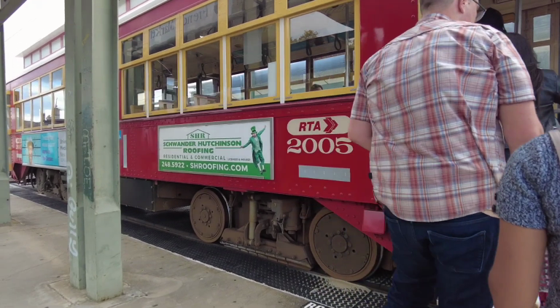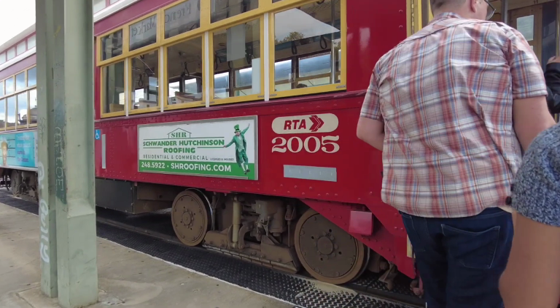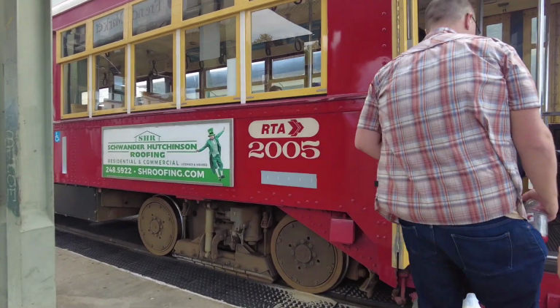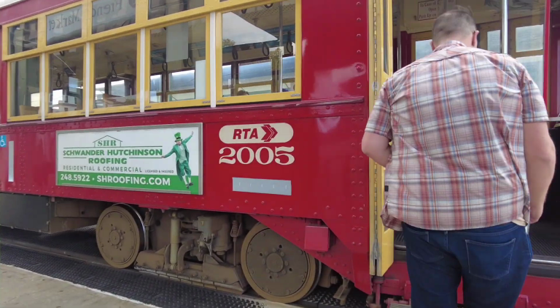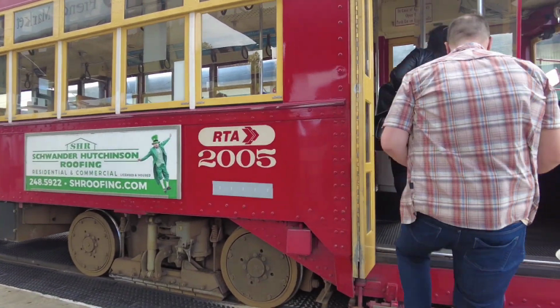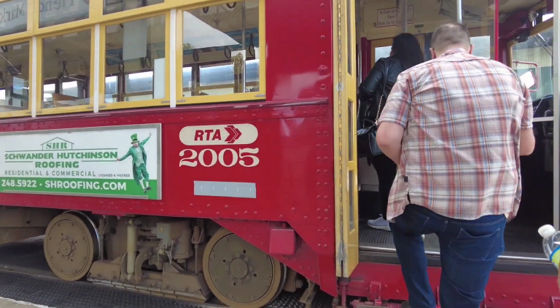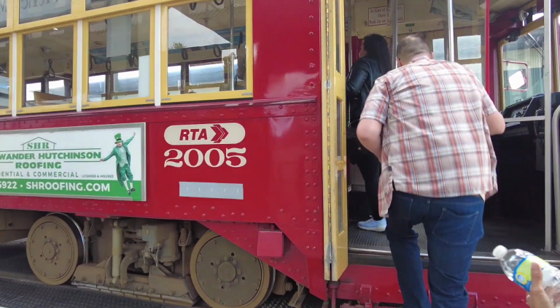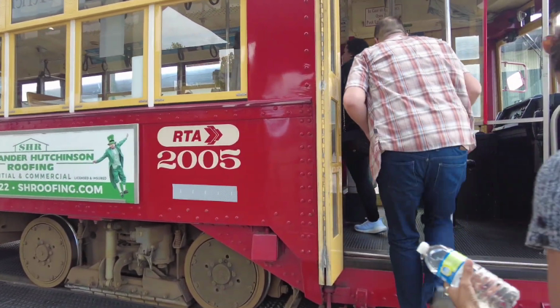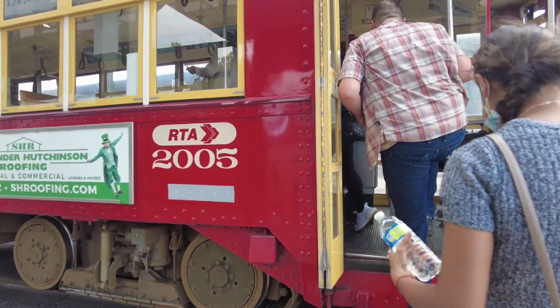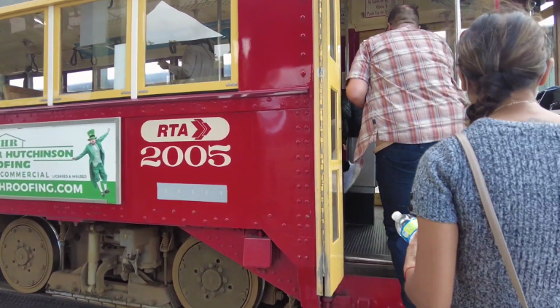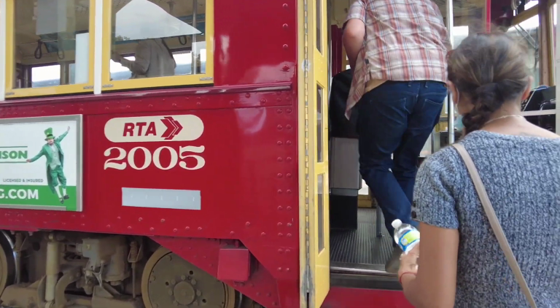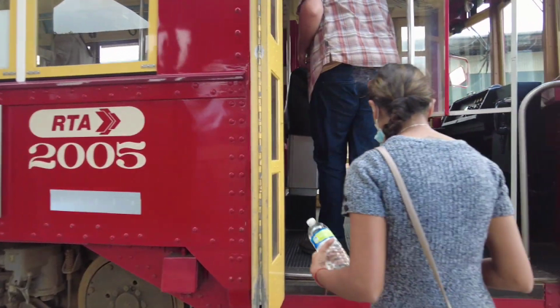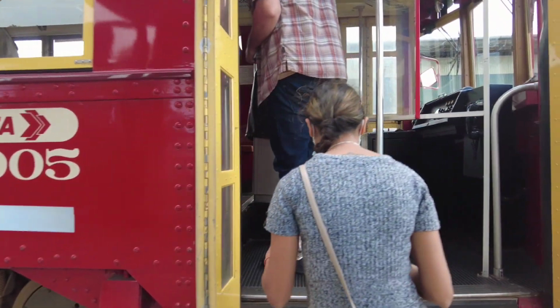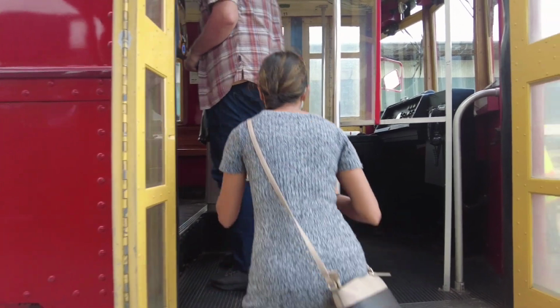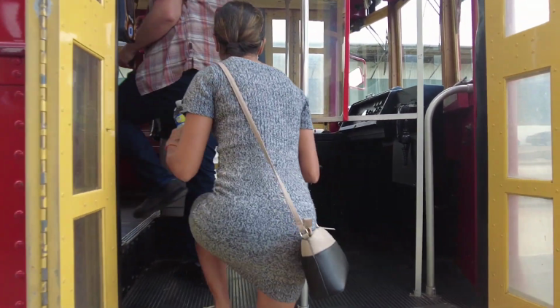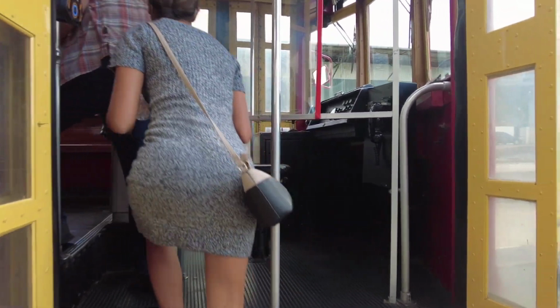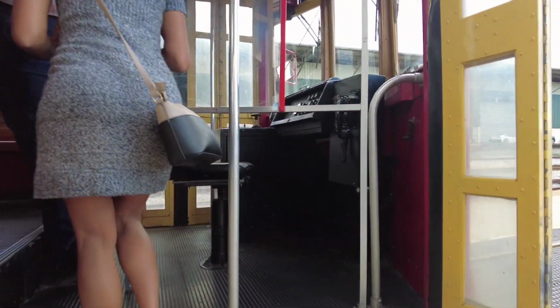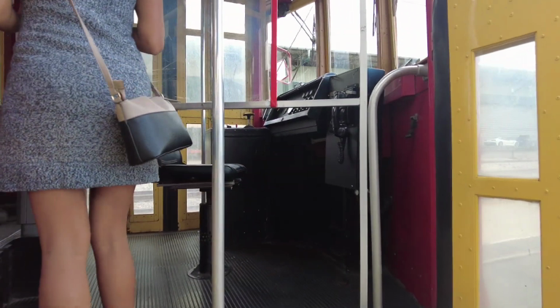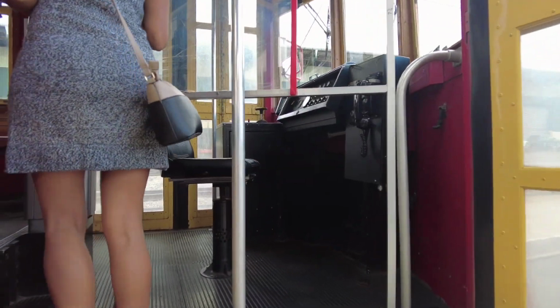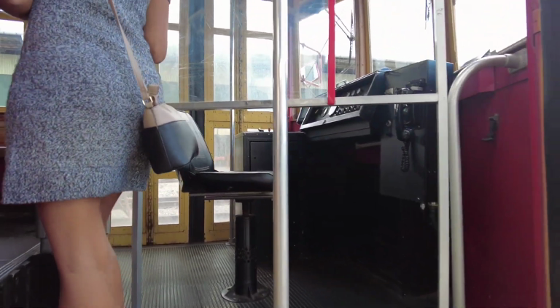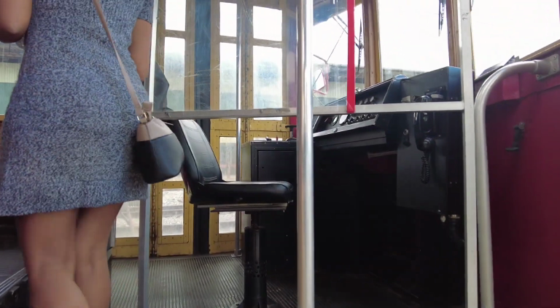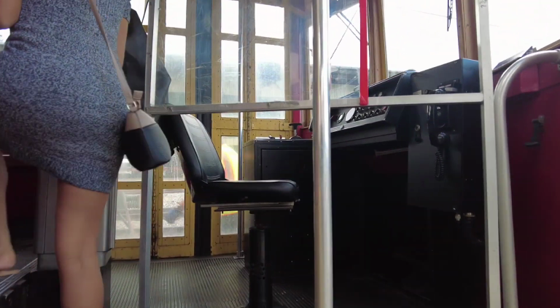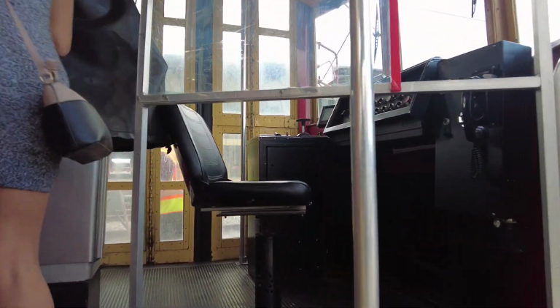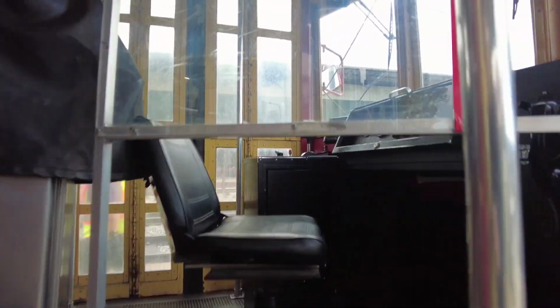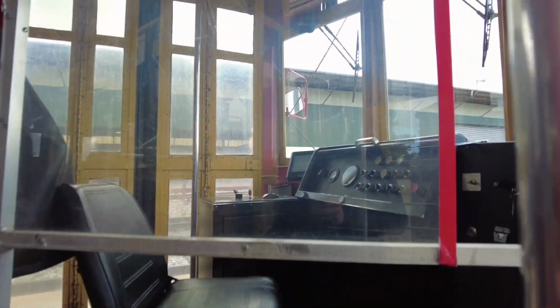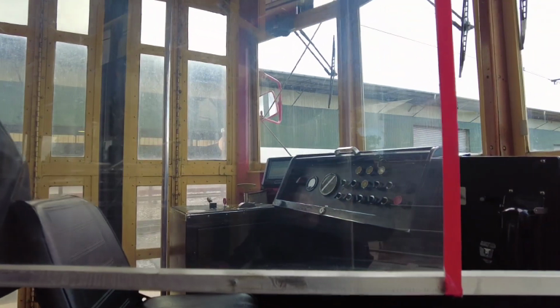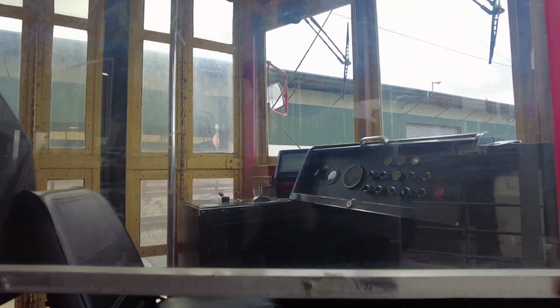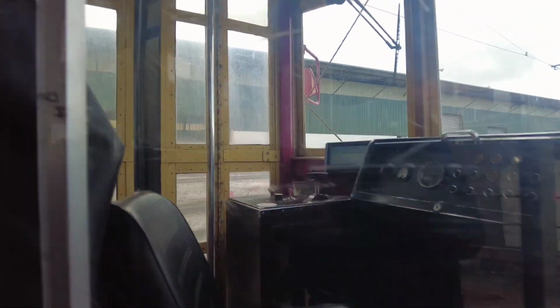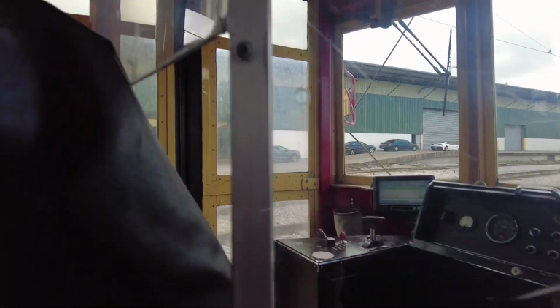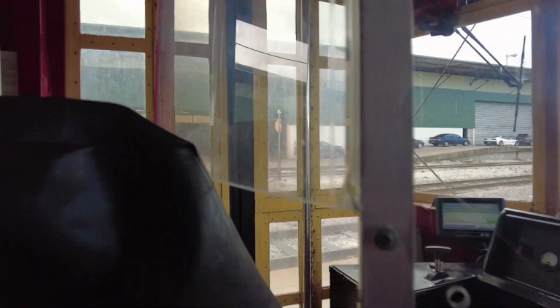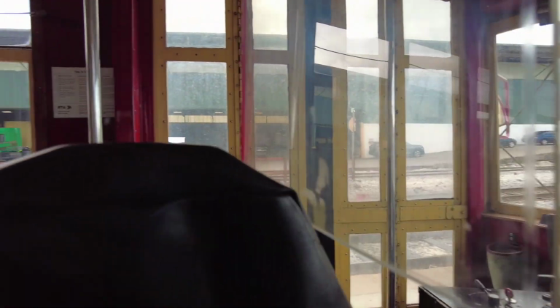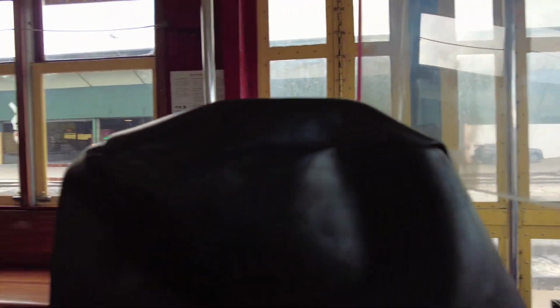Enter through the front door to board the streetcar and pay your fare. When you hear your stop announced through the loudspeaker, pull the string and exit through the rear door.